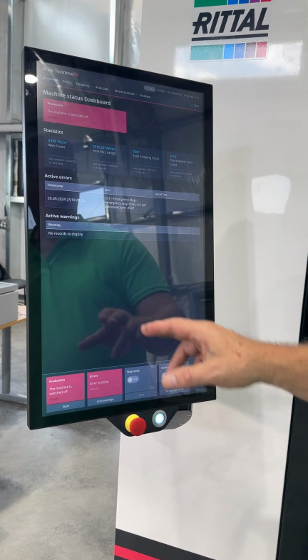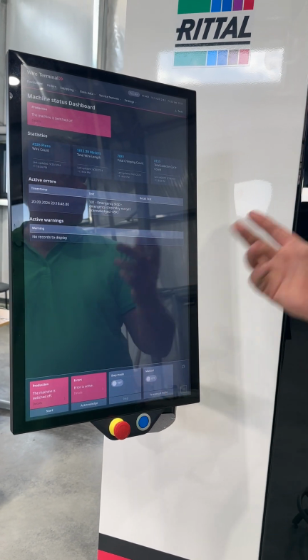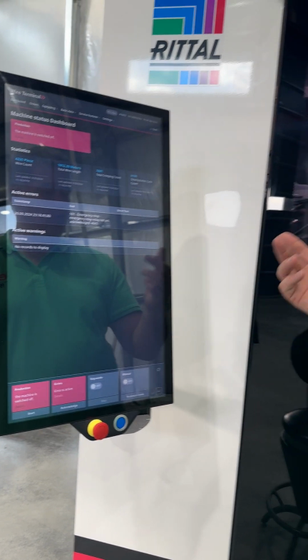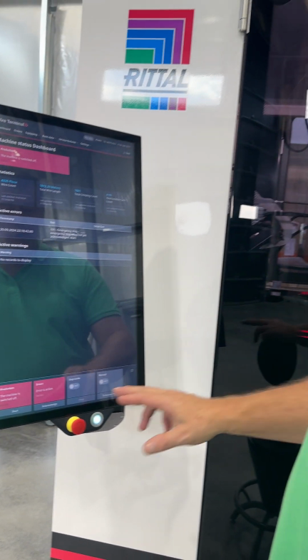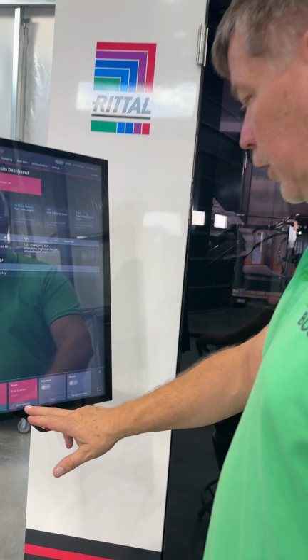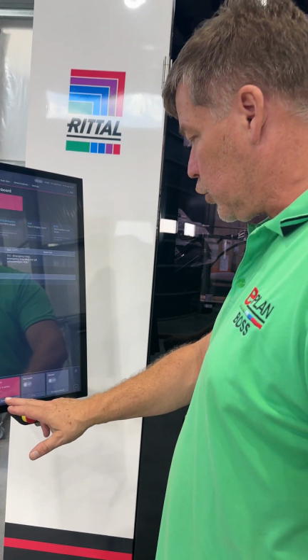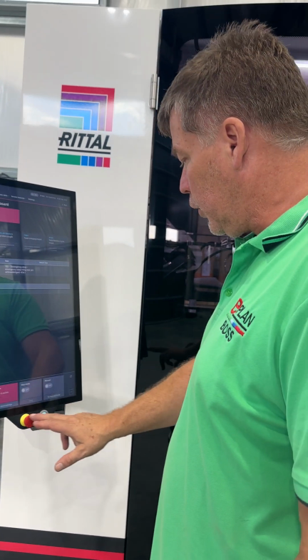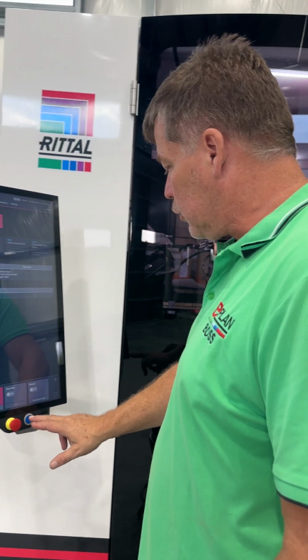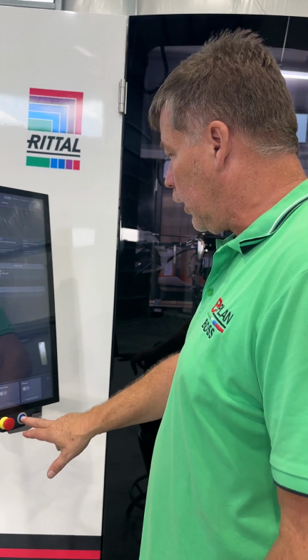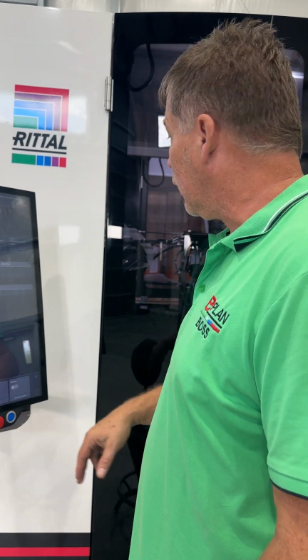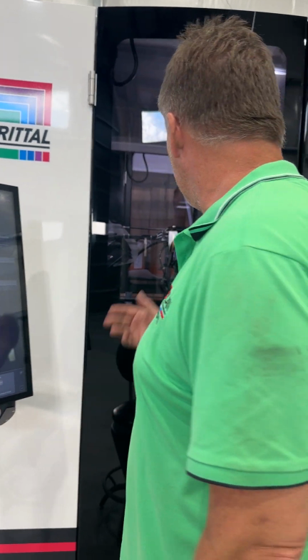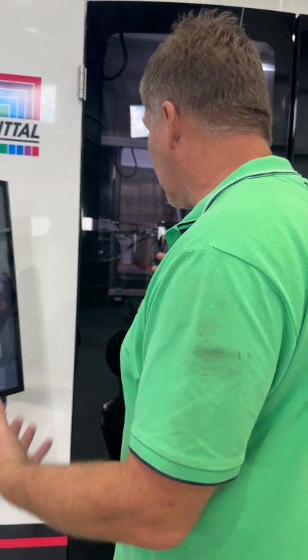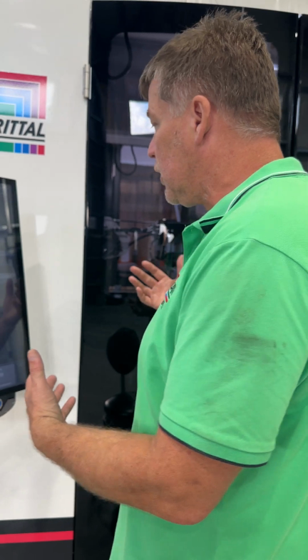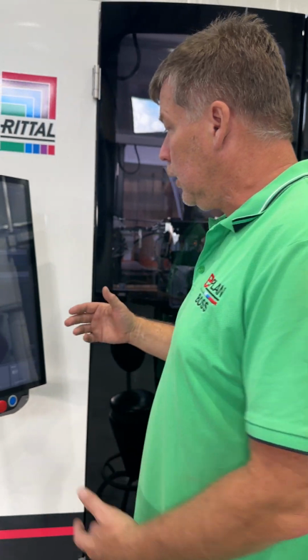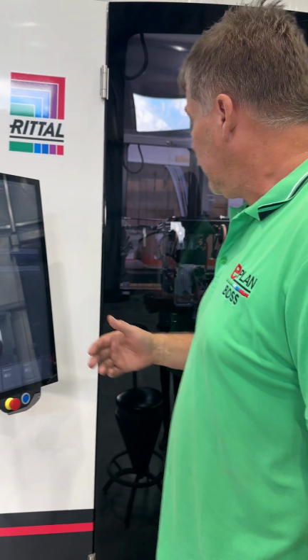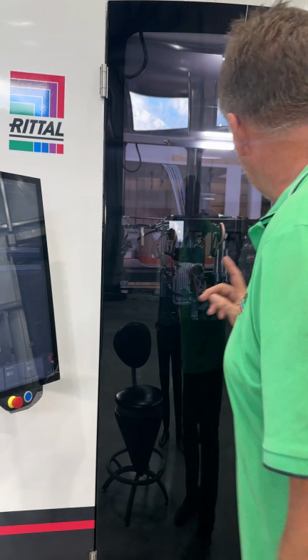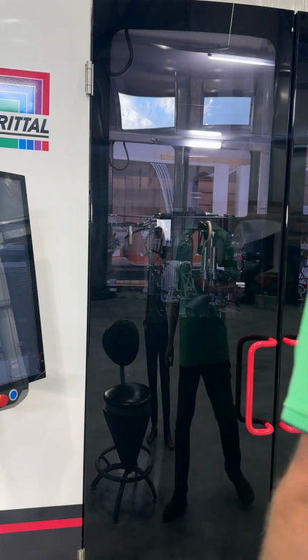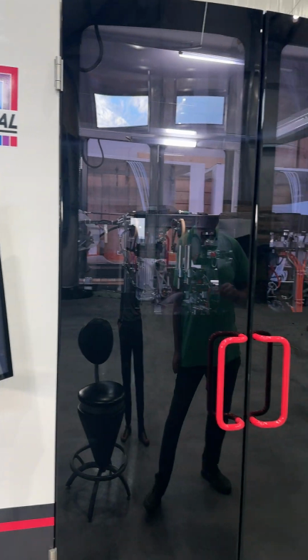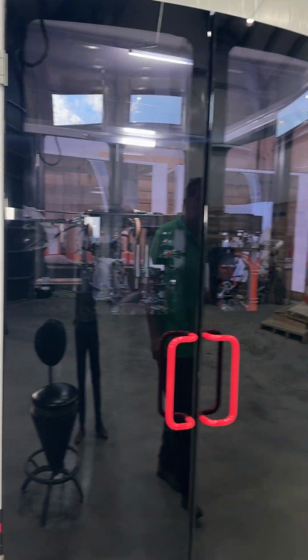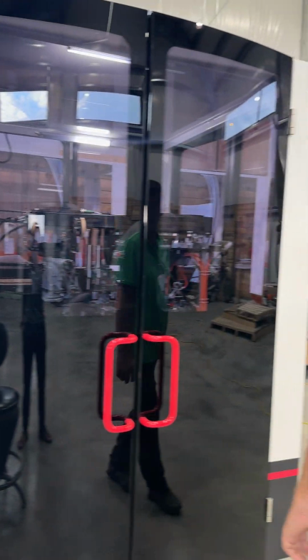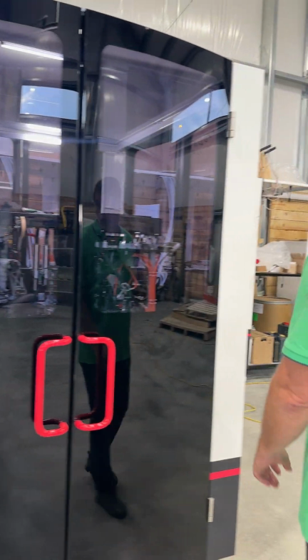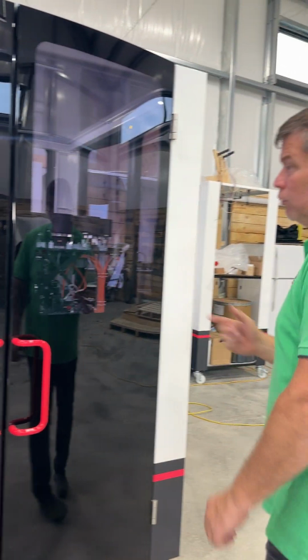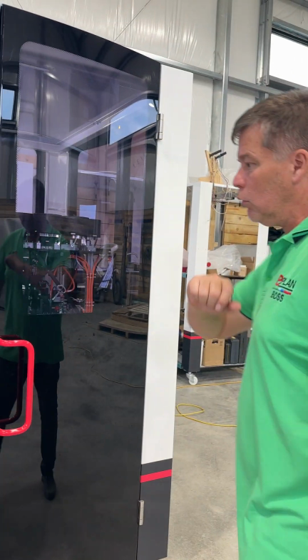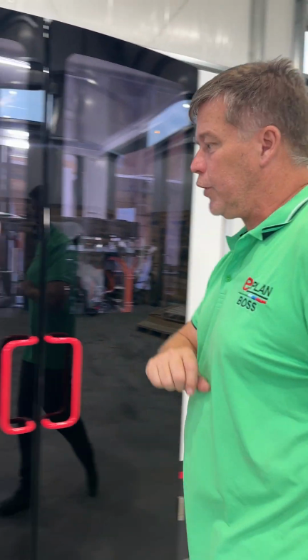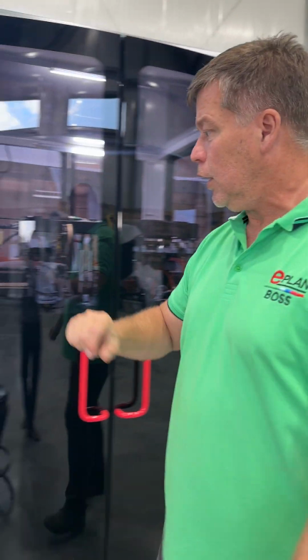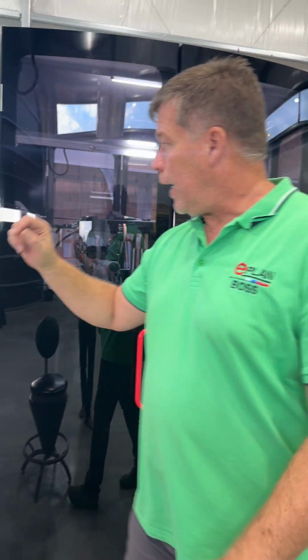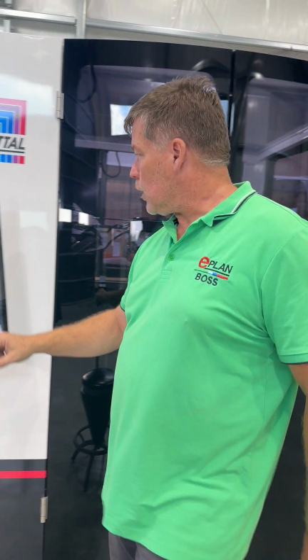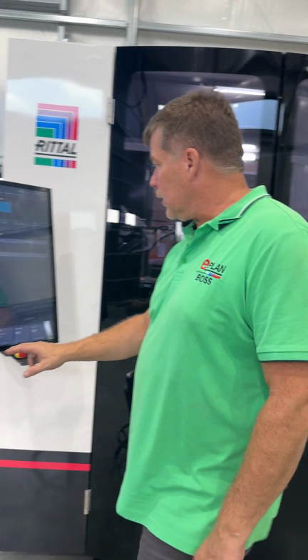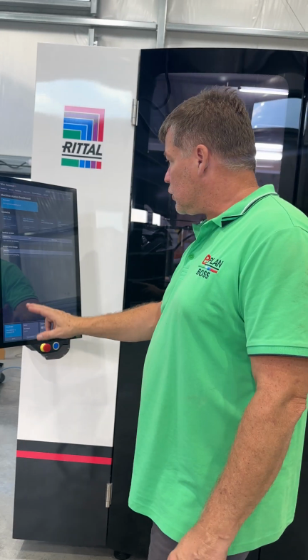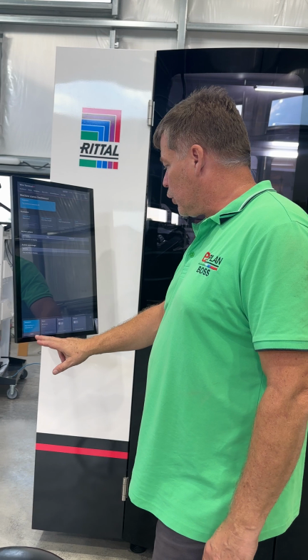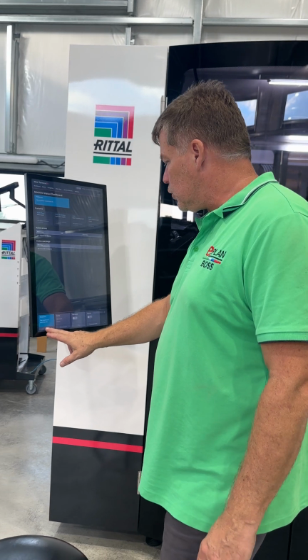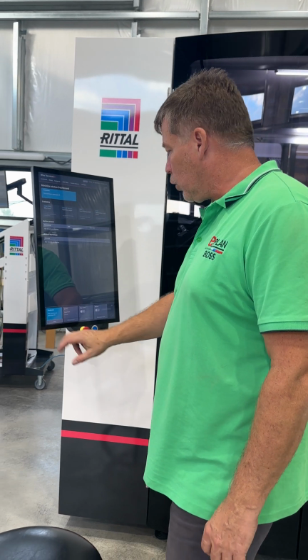An emergency stop was open. I'm just going to acknowledge because I closed it, or there is still a door open. Nope, all done. And I can just produce the order.